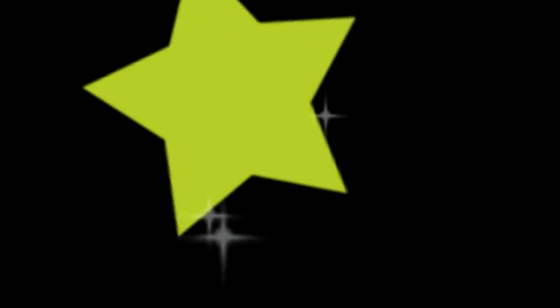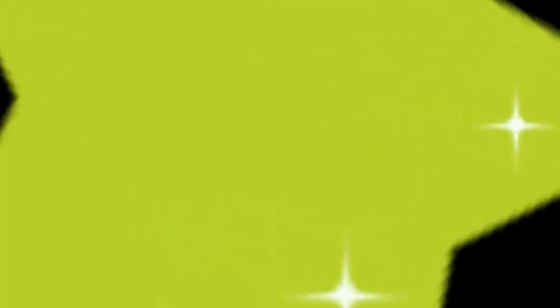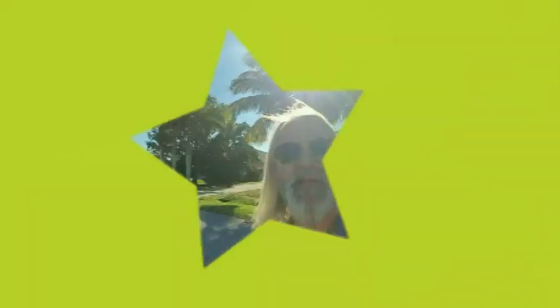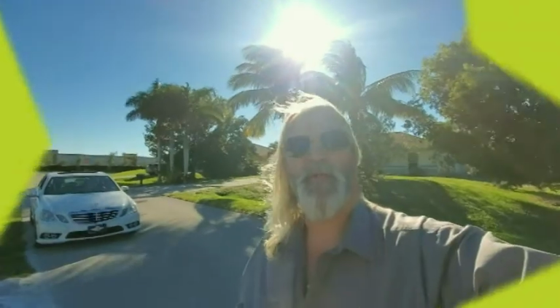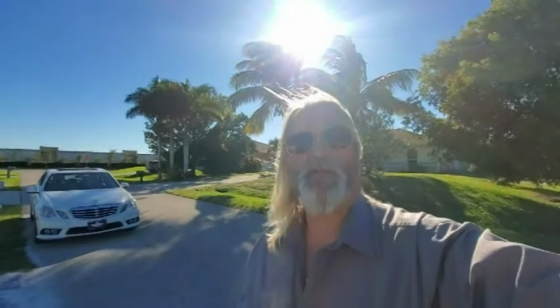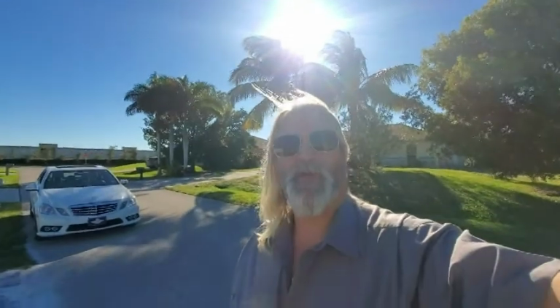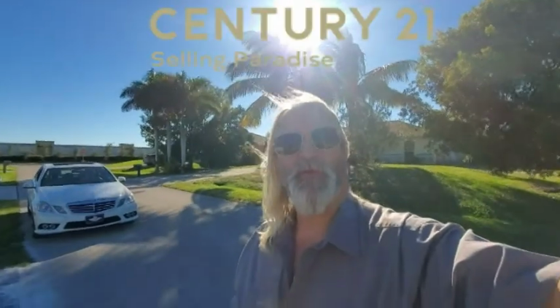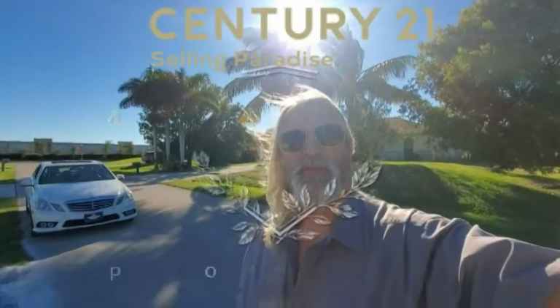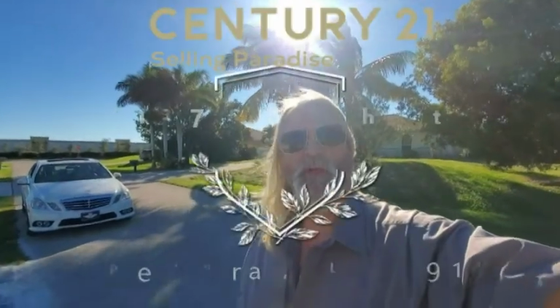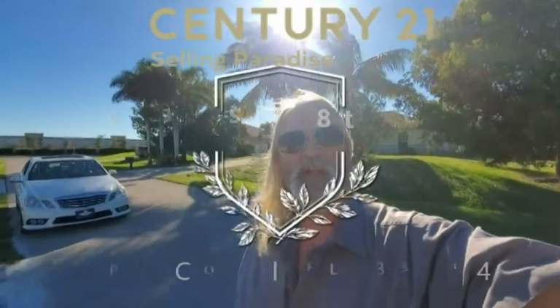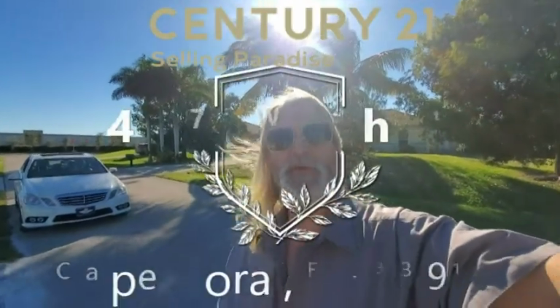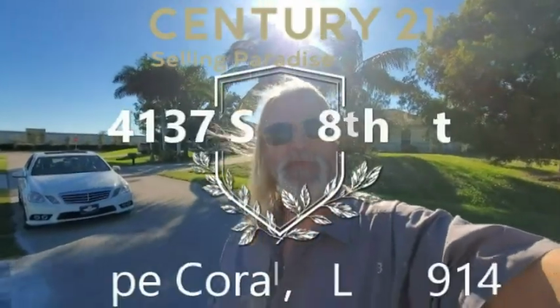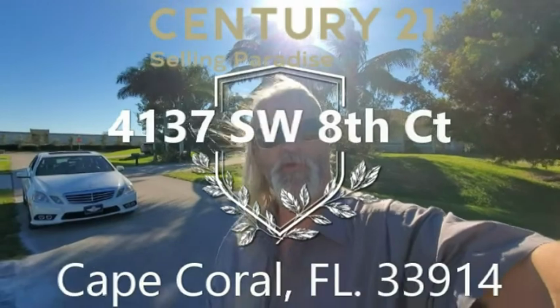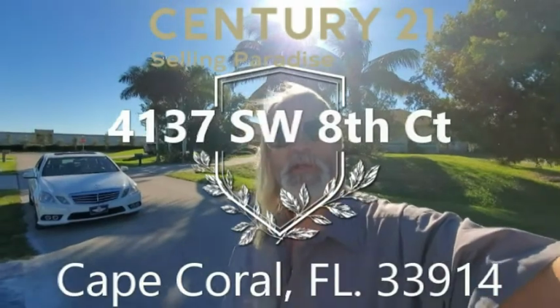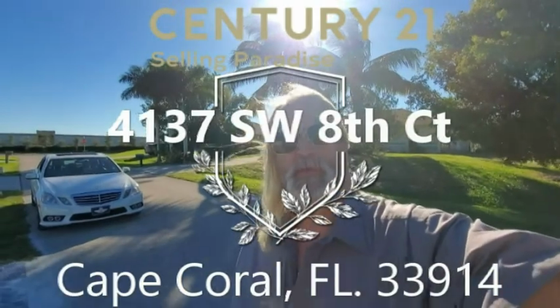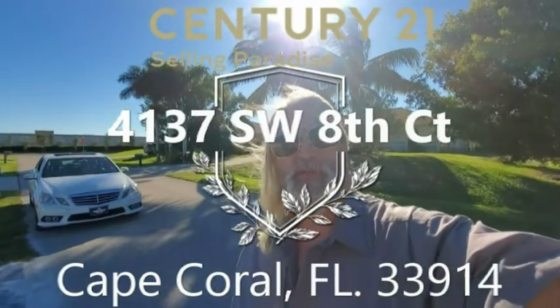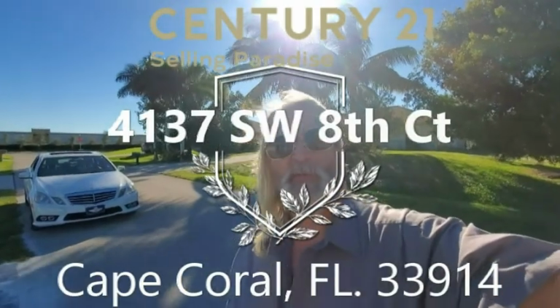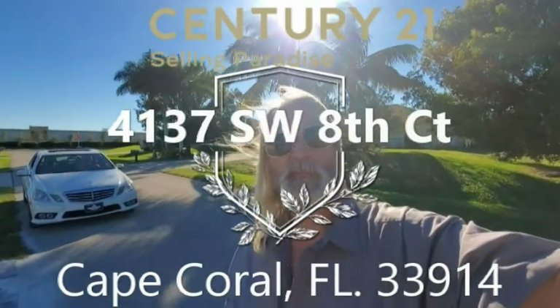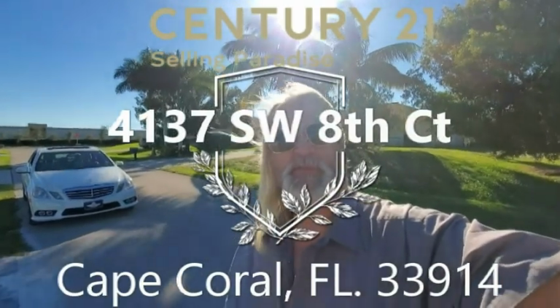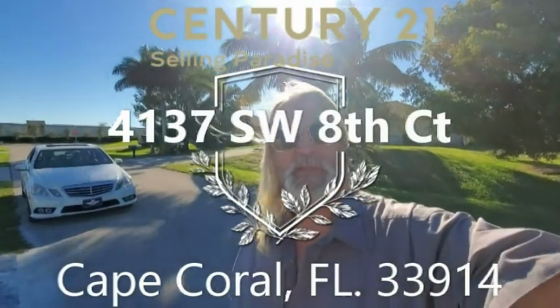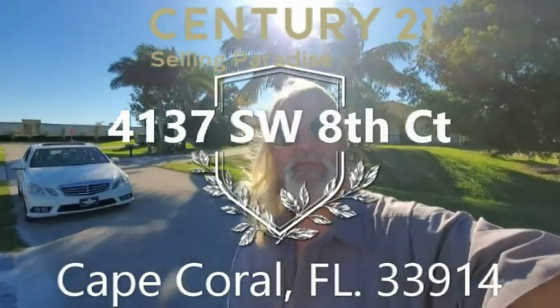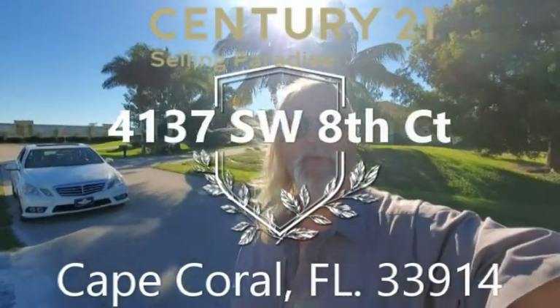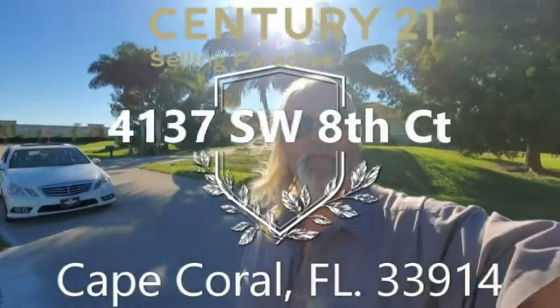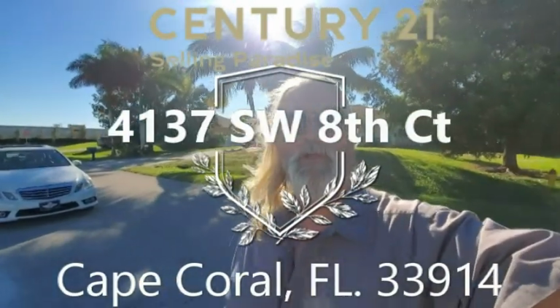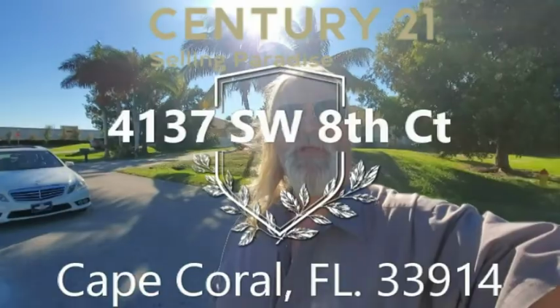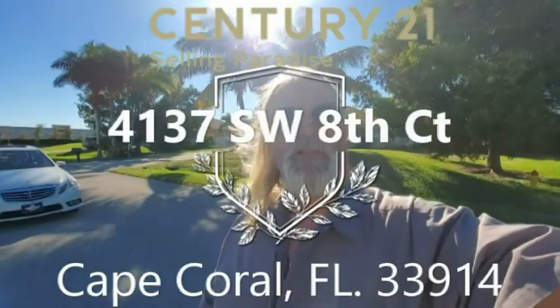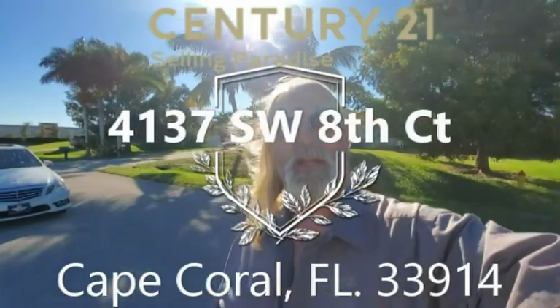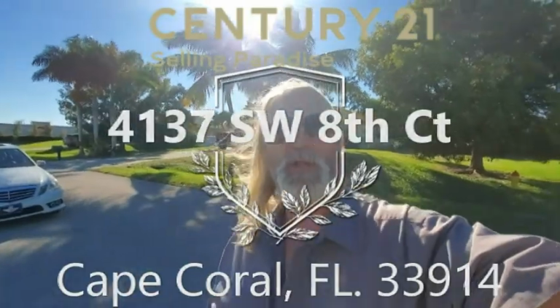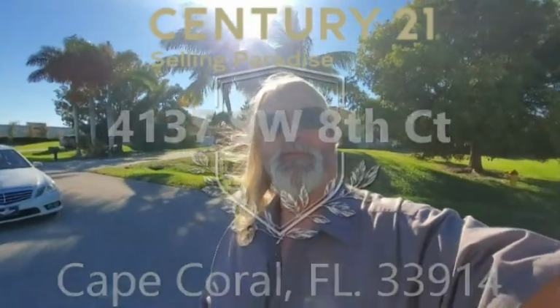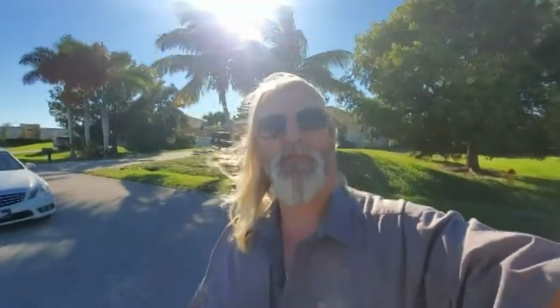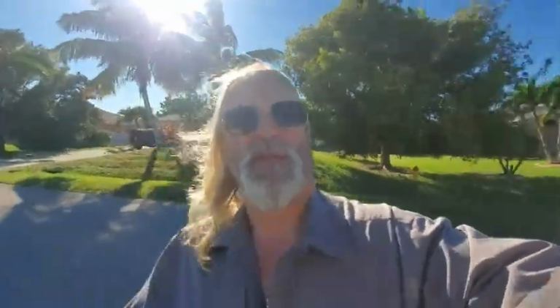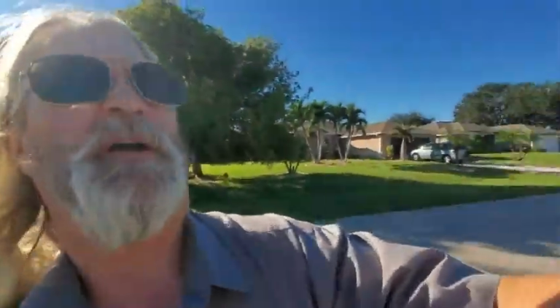Hi, I'm Dave Dettmann and we're standing at 4137 Southwest 8th Court. I'm a real estate broker here with Century 21 Selling Paradise Realty, and this is the final video of the property. It's 99.9% complete. We'll see as we walk through.